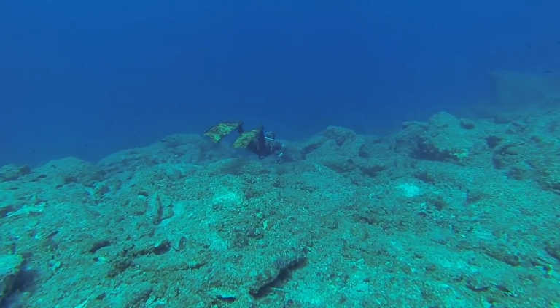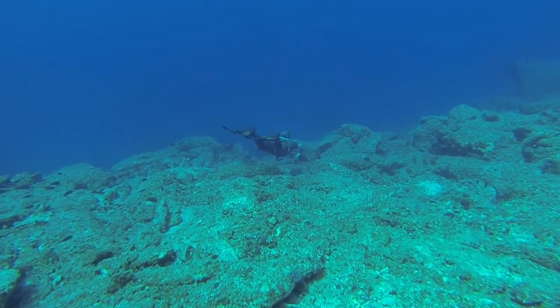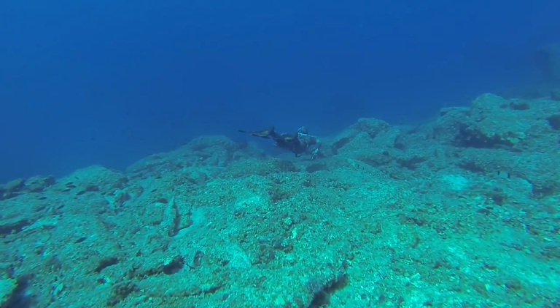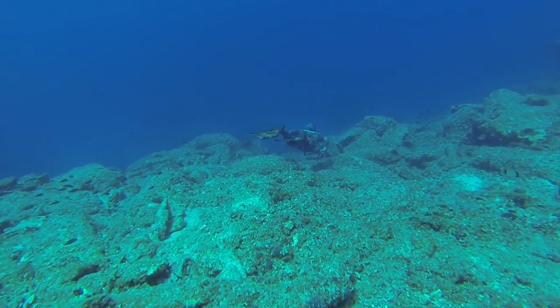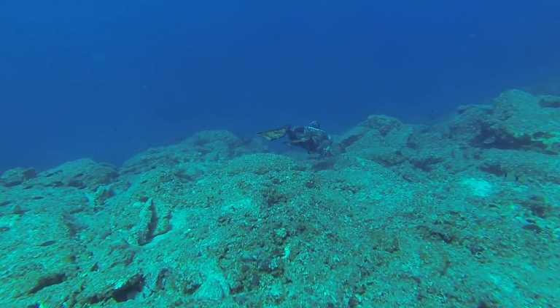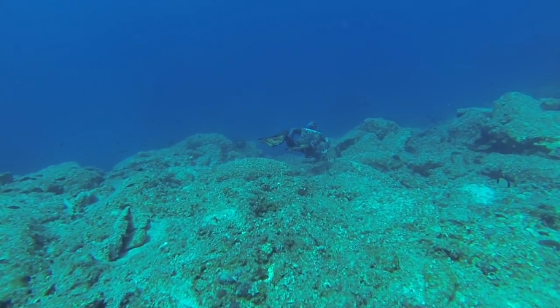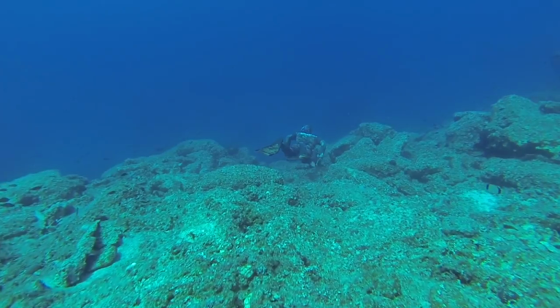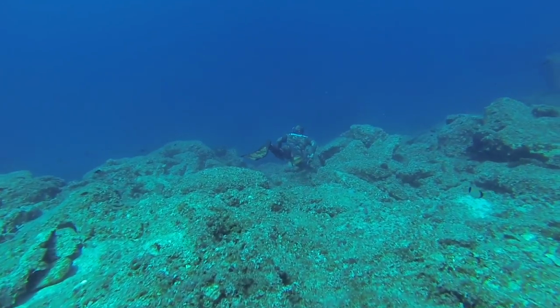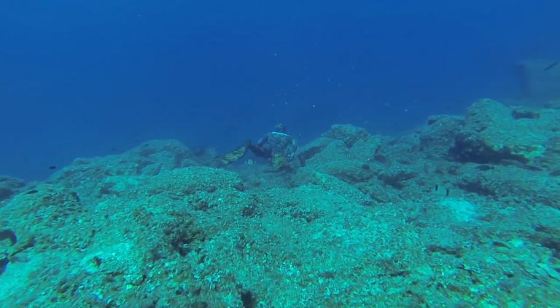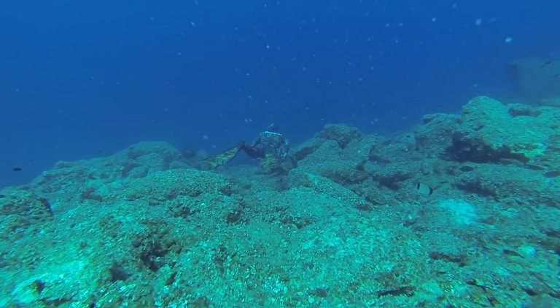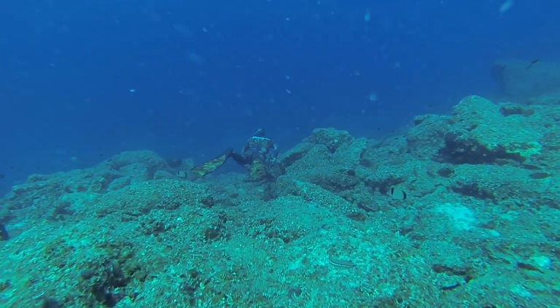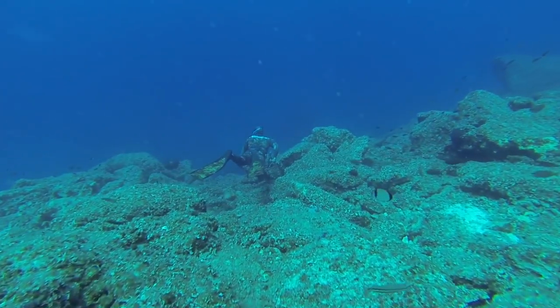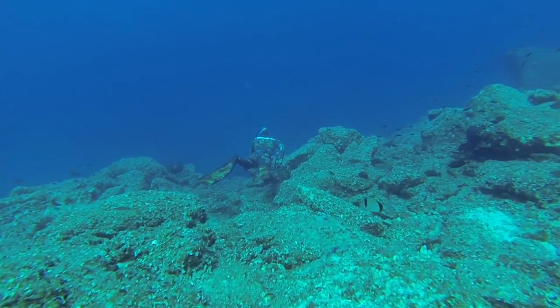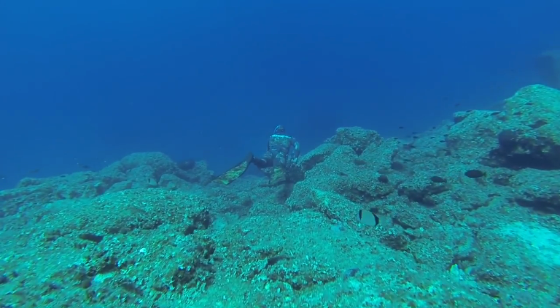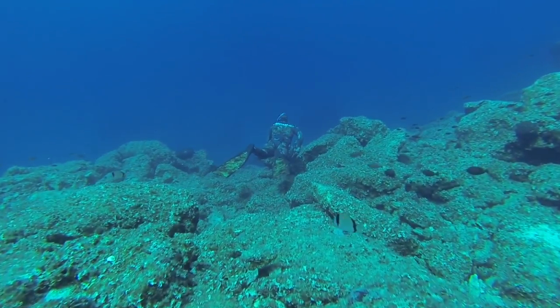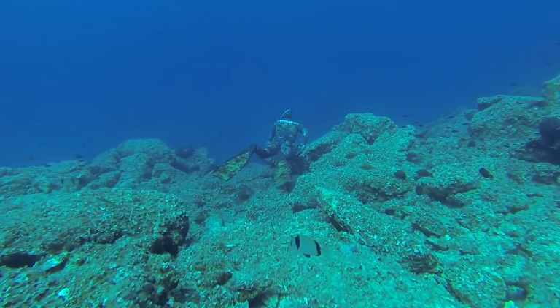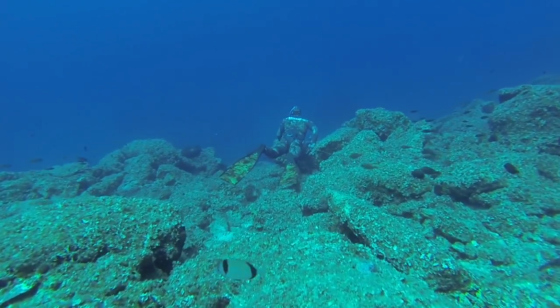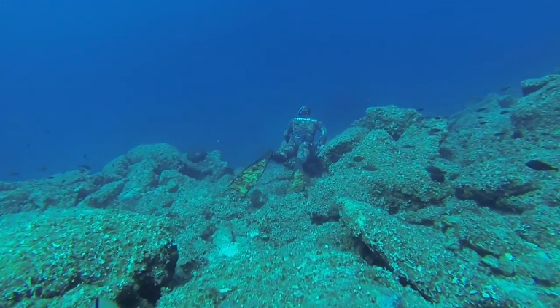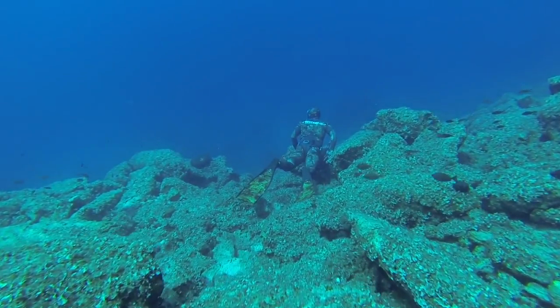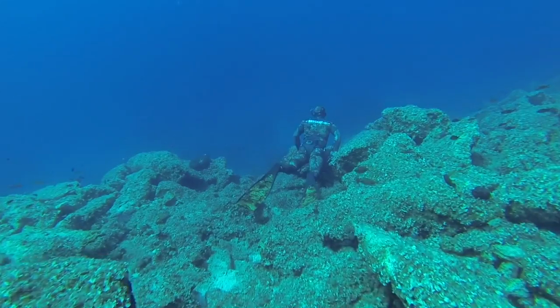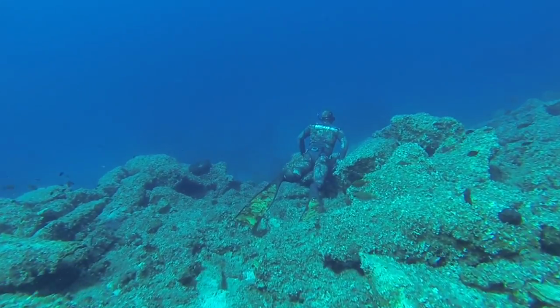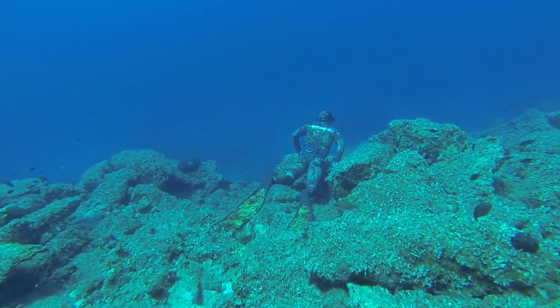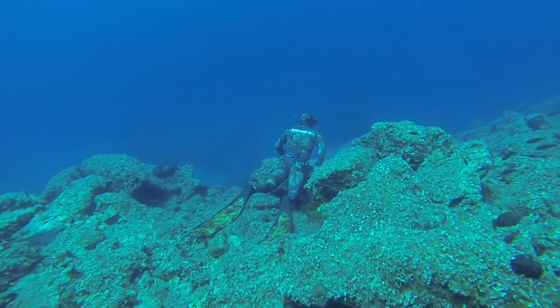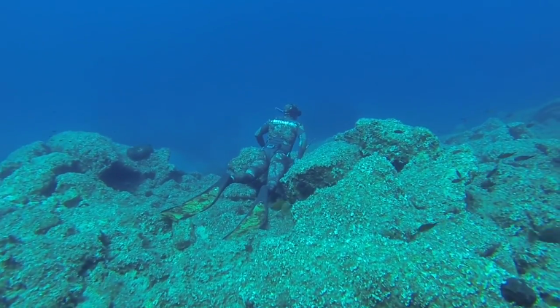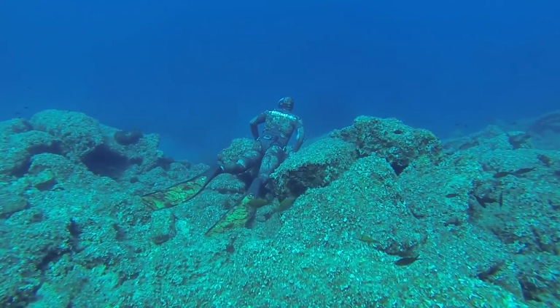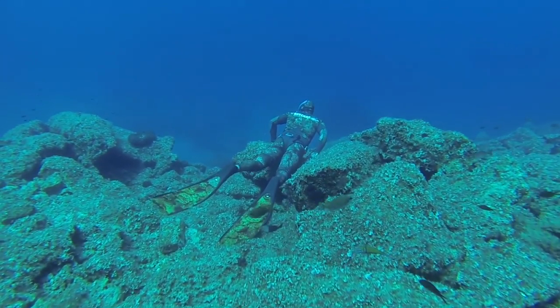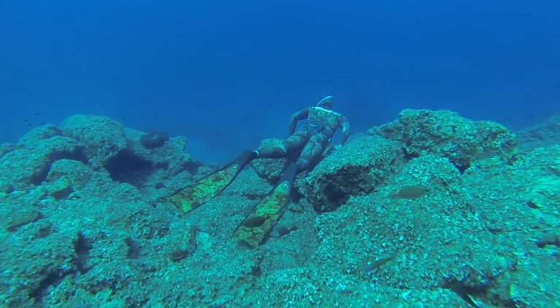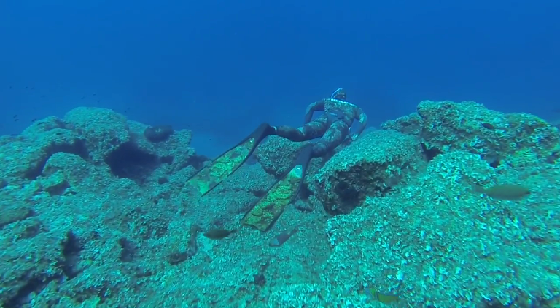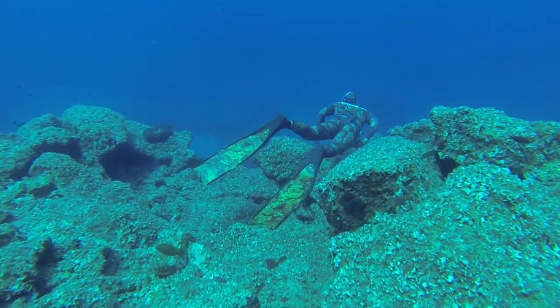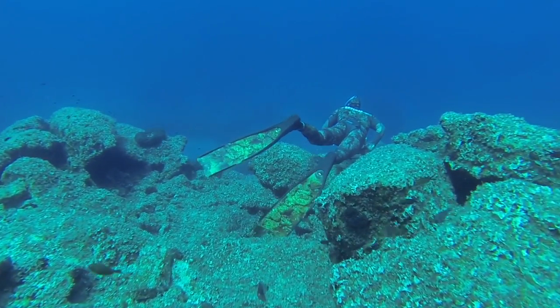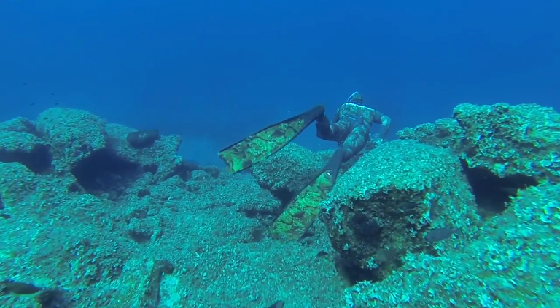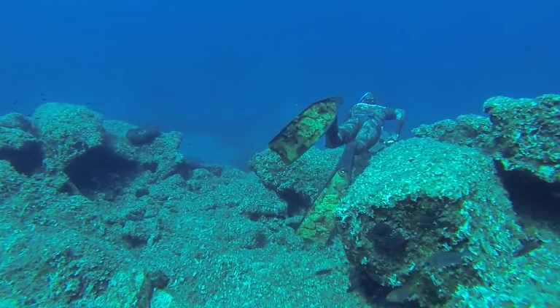It looks like that. It looks like it is on the left handpiece.